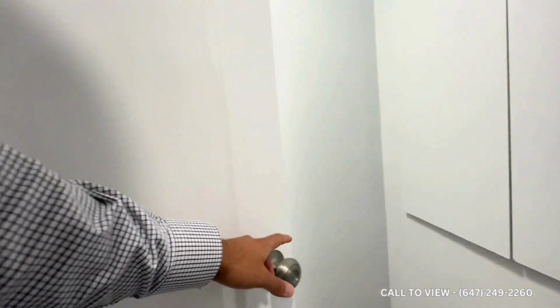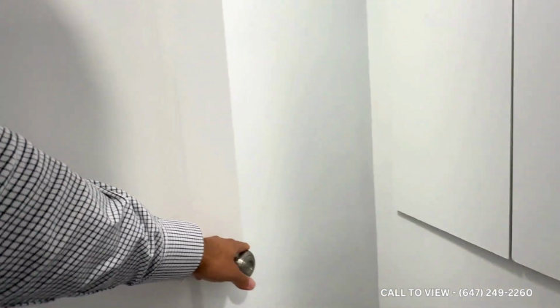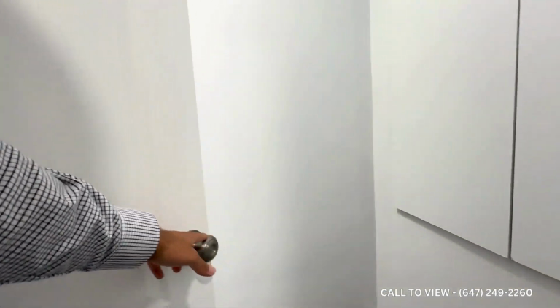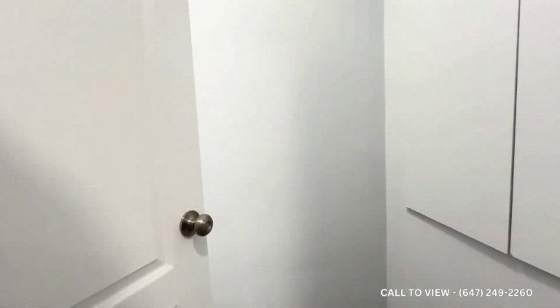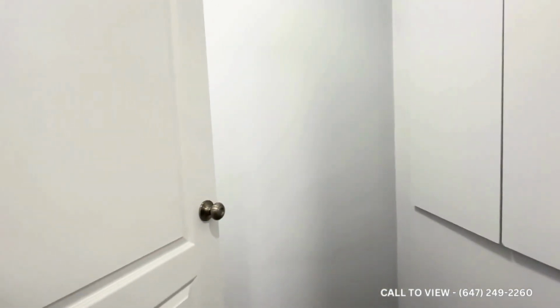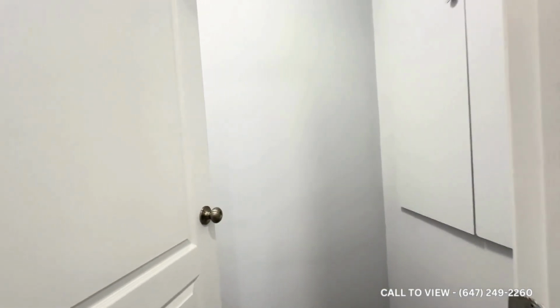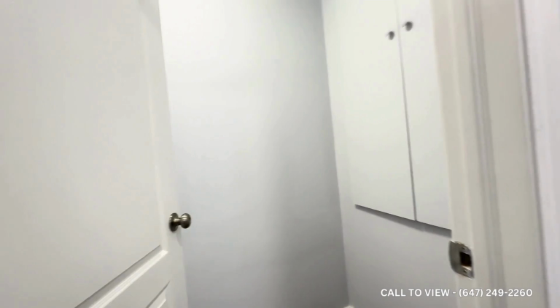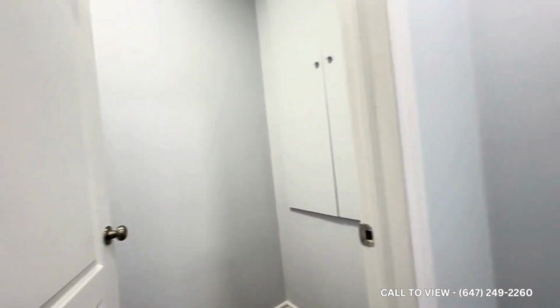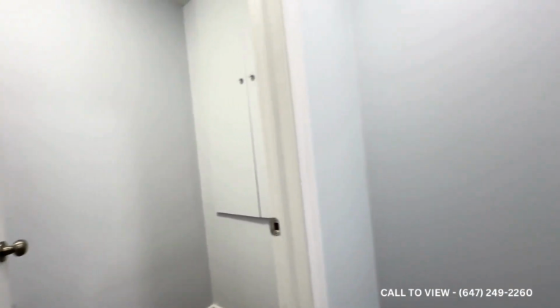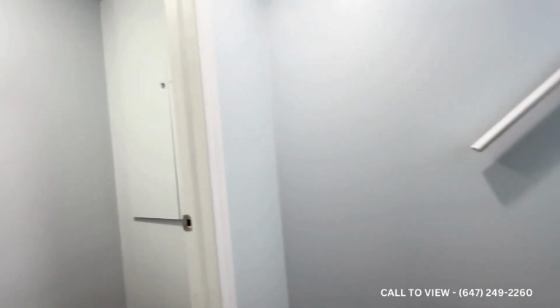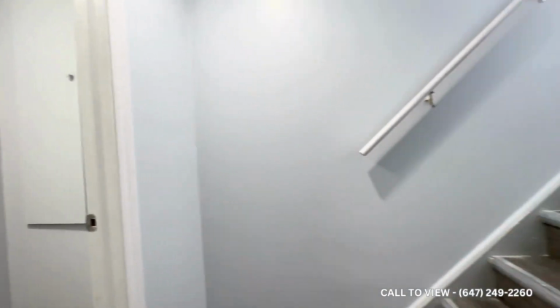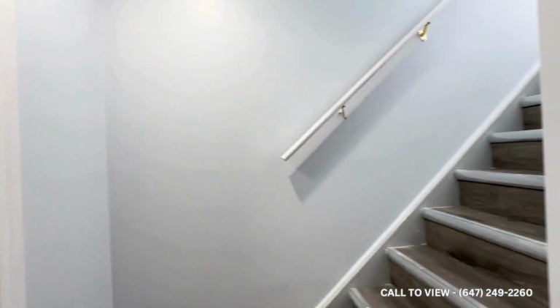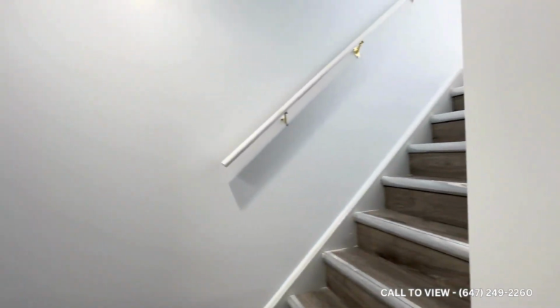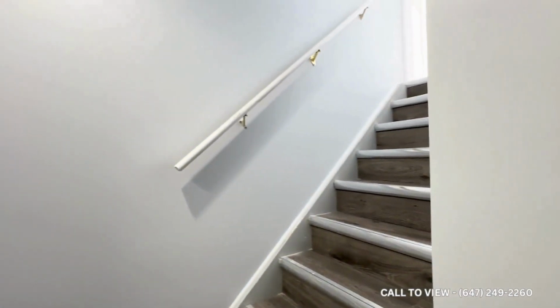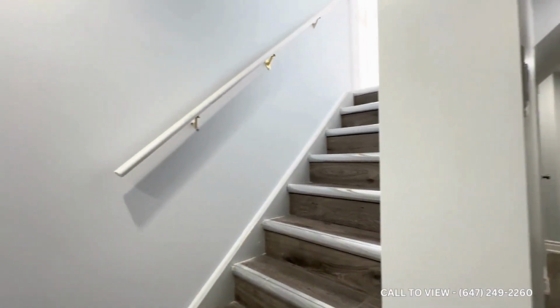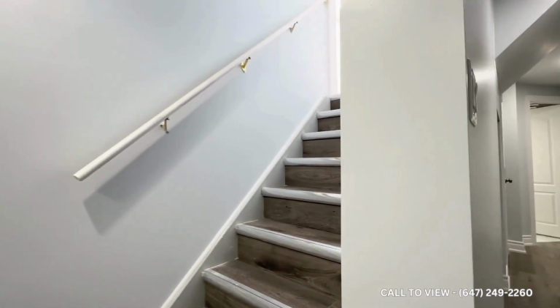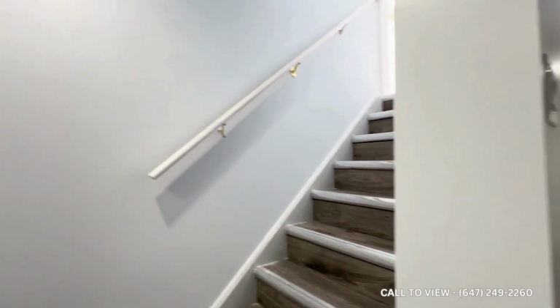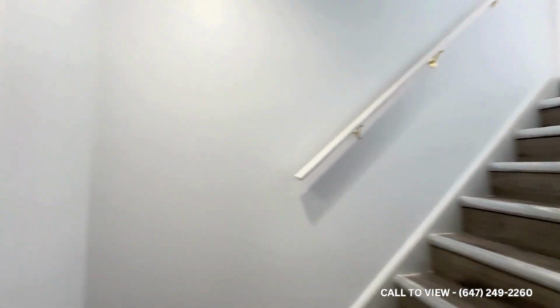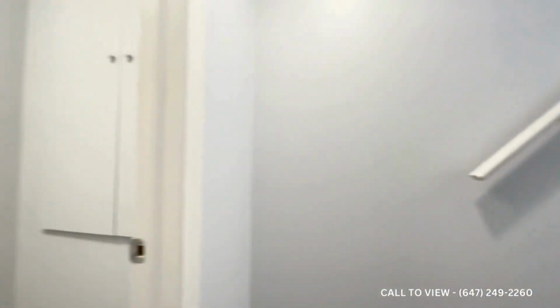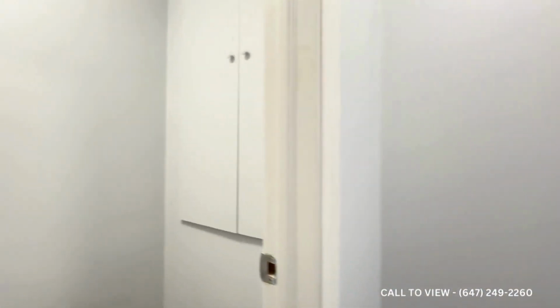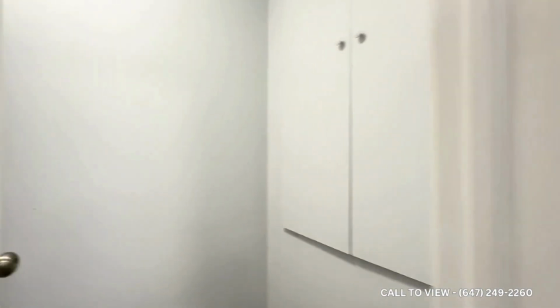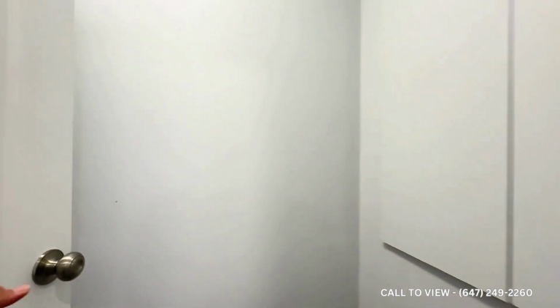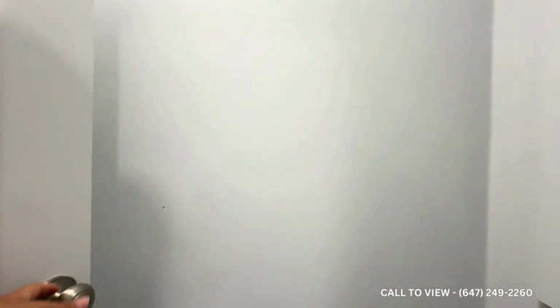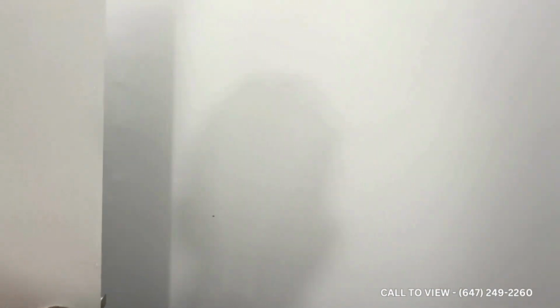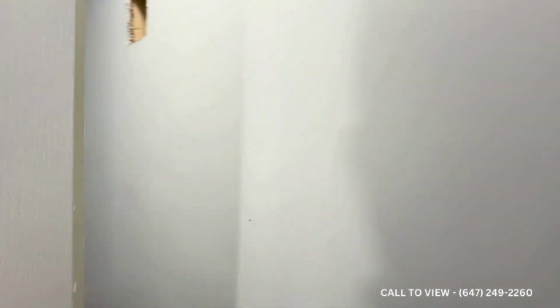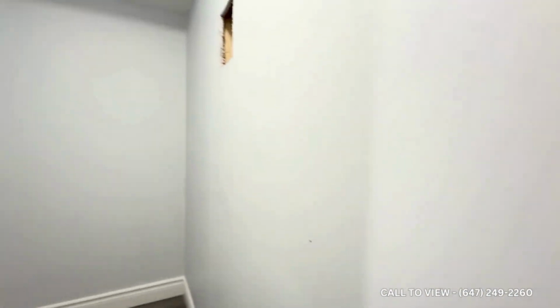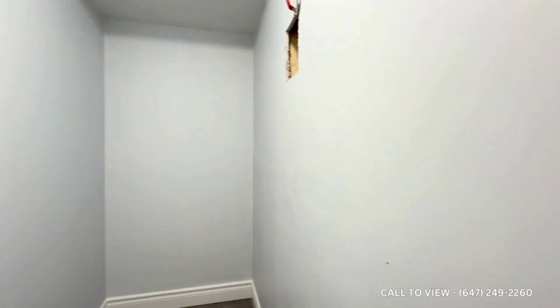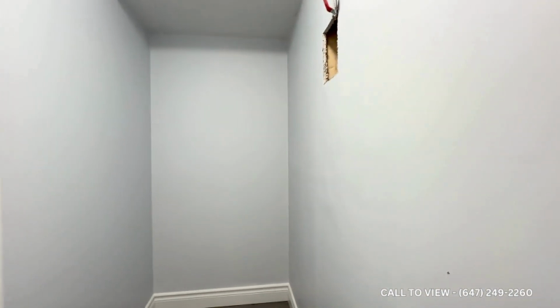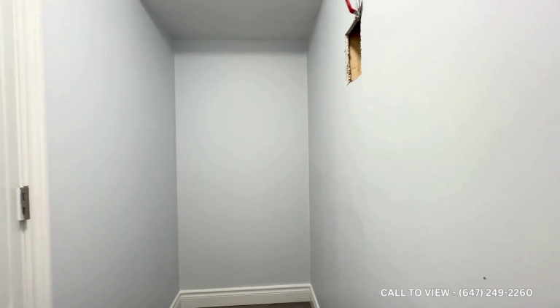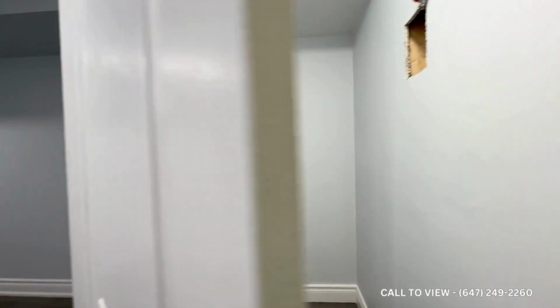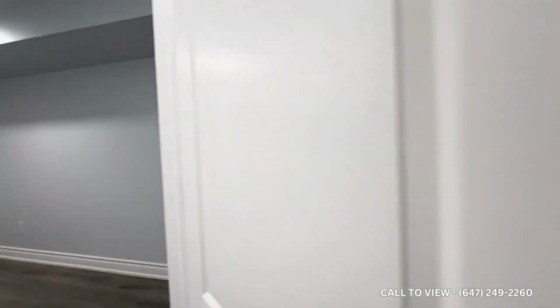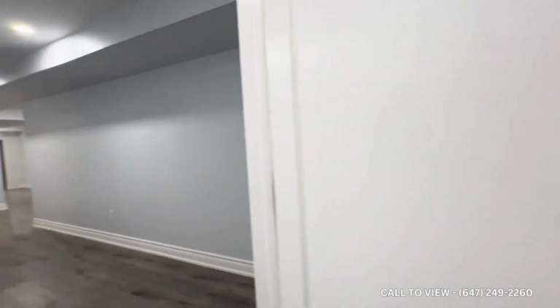Over here we have our closet as we come downstairs from the front entrance. It's actually fairly large because behind the door you have additional space as well.